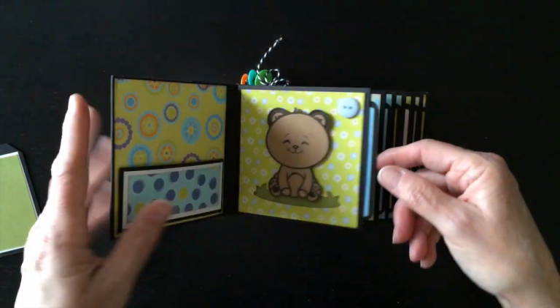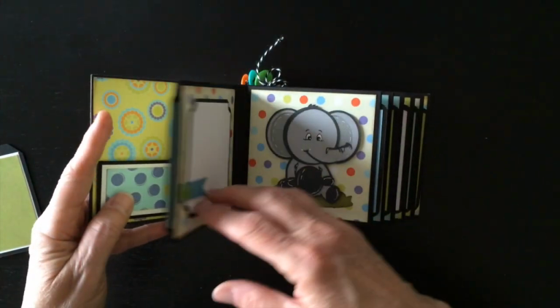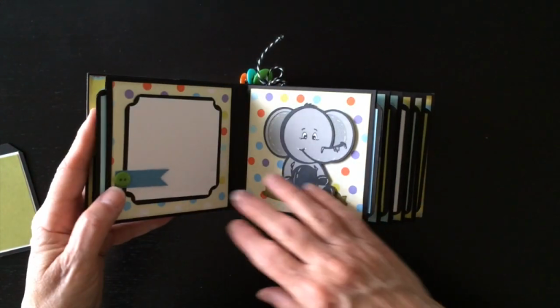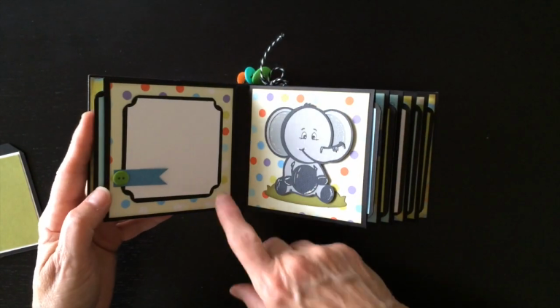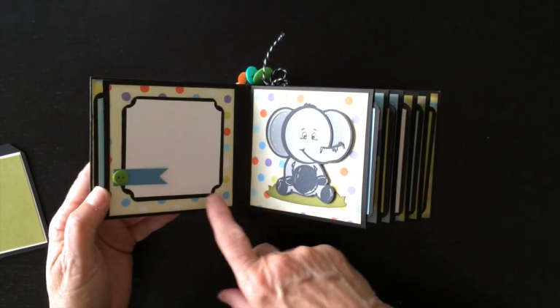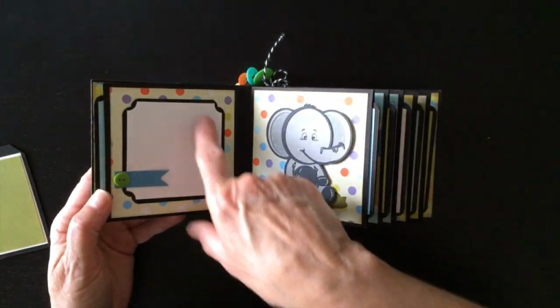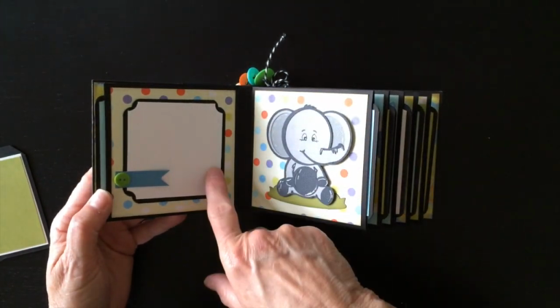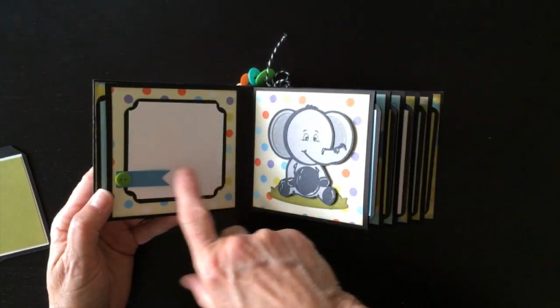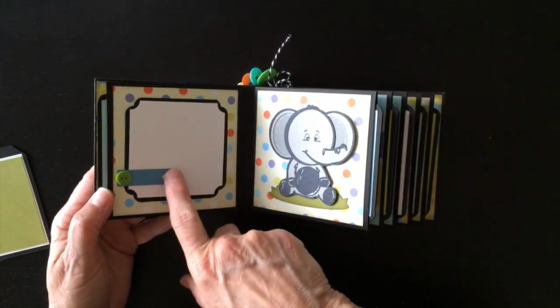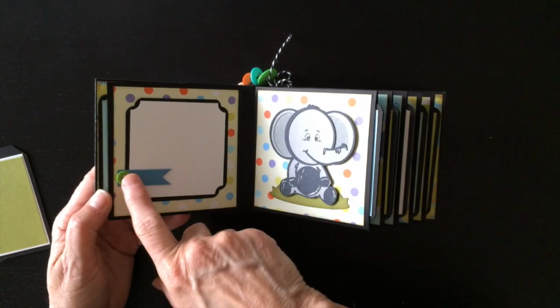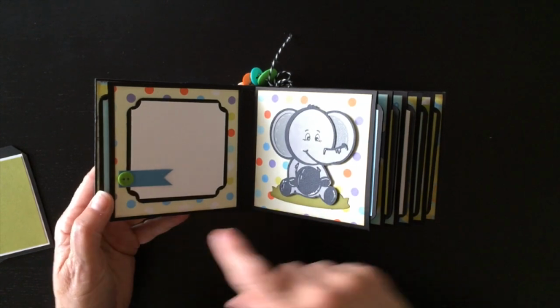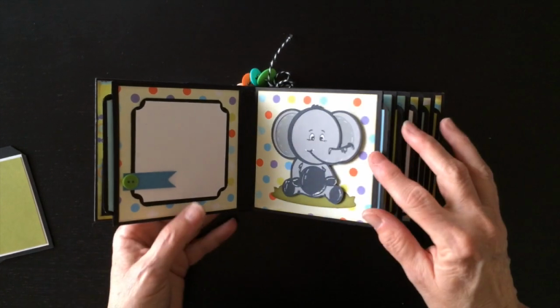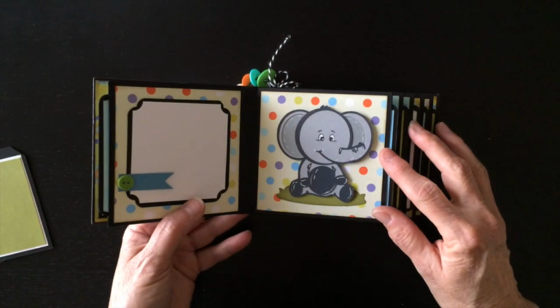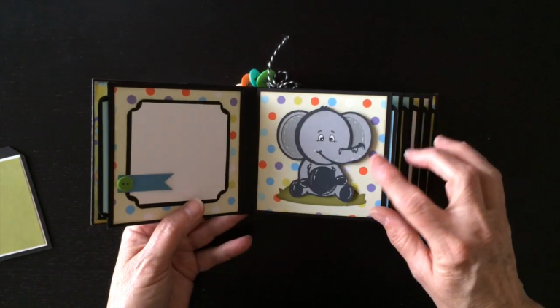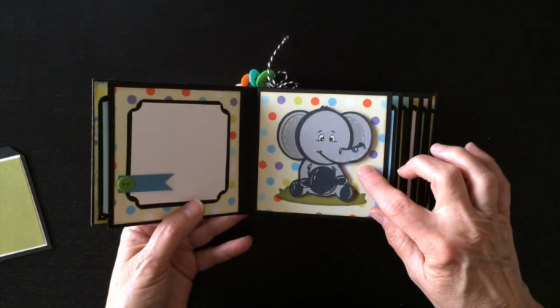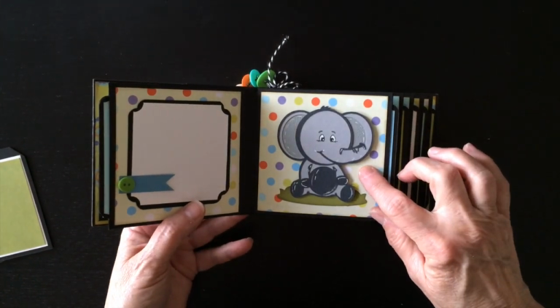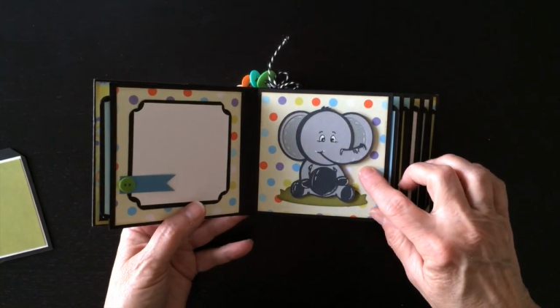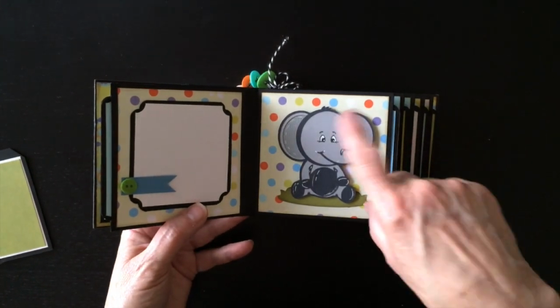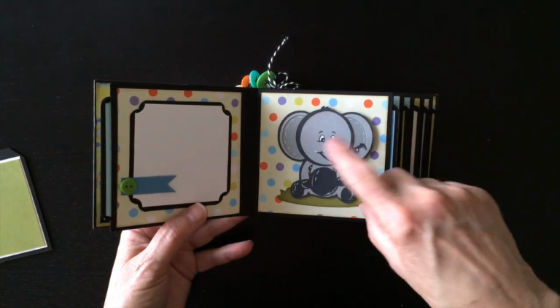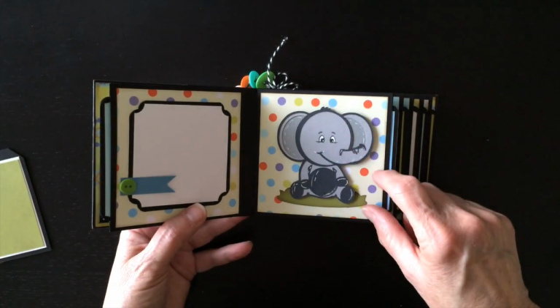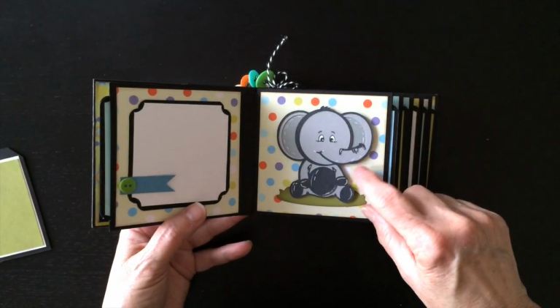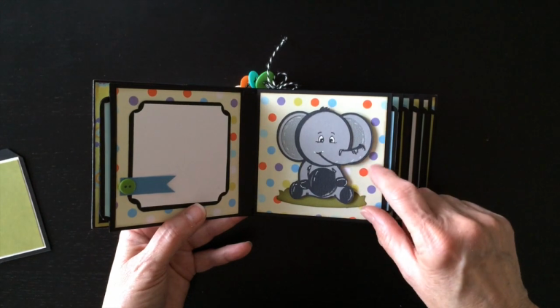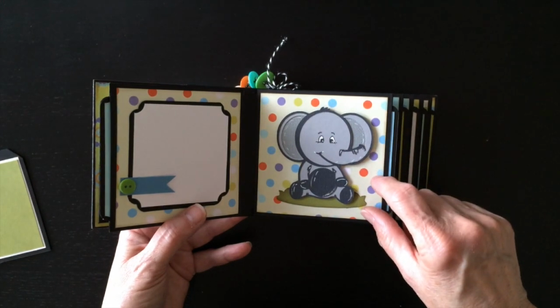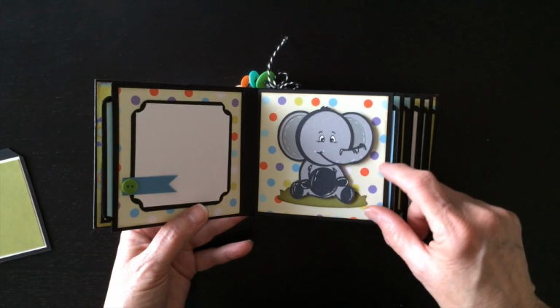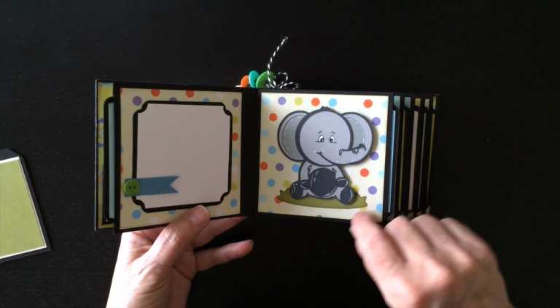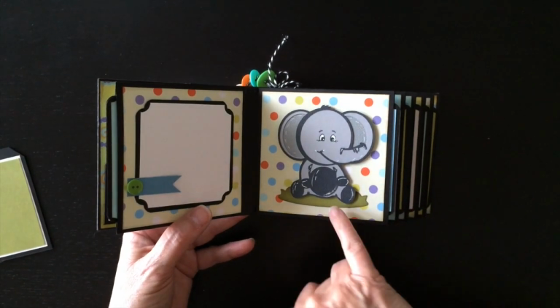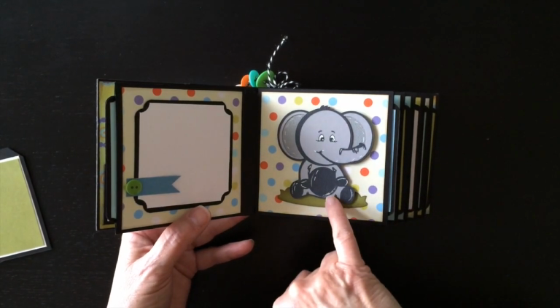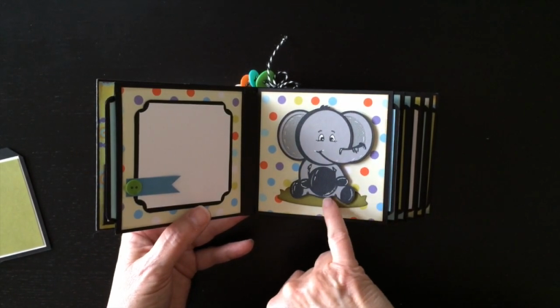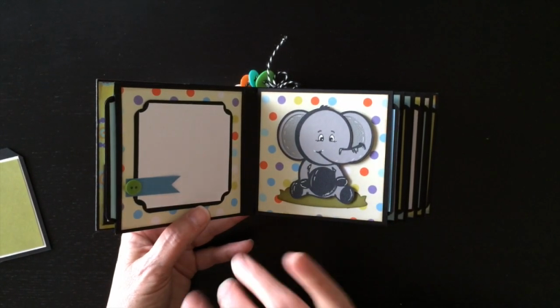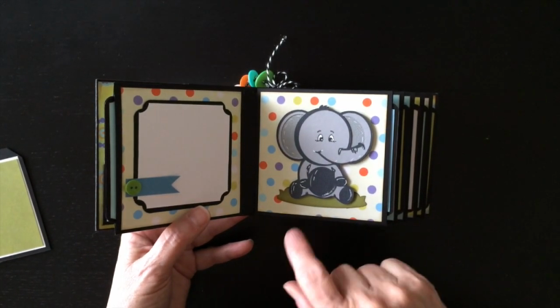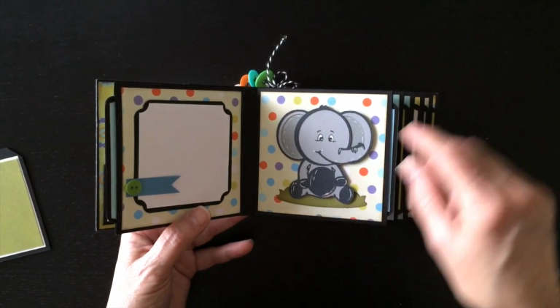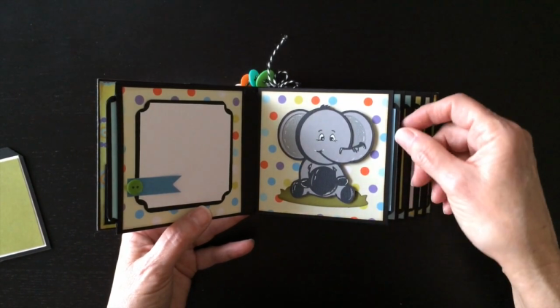So you flip it over, and on this side I have just a photo mat here with a little banner and a button. And then I have the cute little baby elephant. I did do some highlighting with my white gel pen and a little silver glitter pen that I had as well.